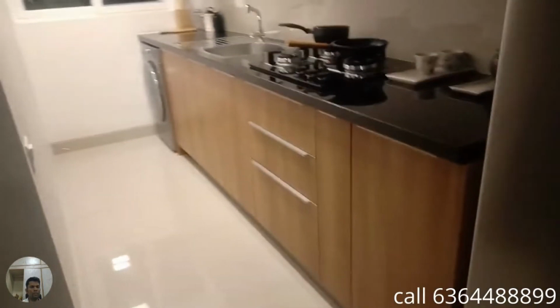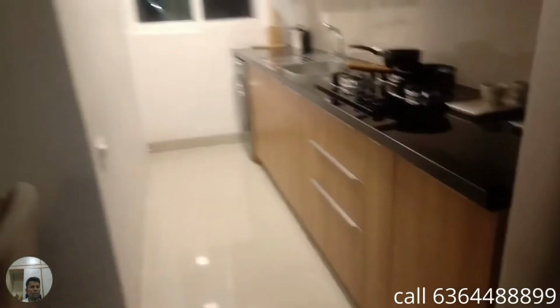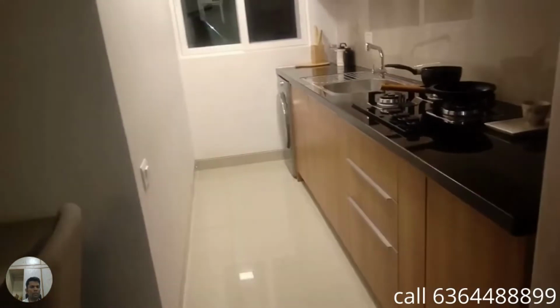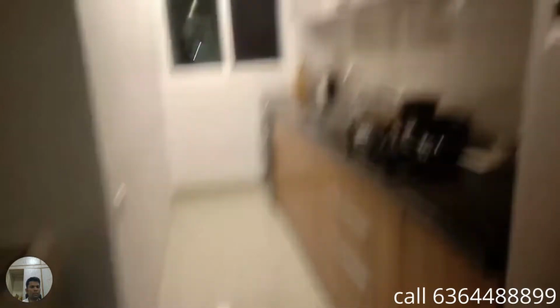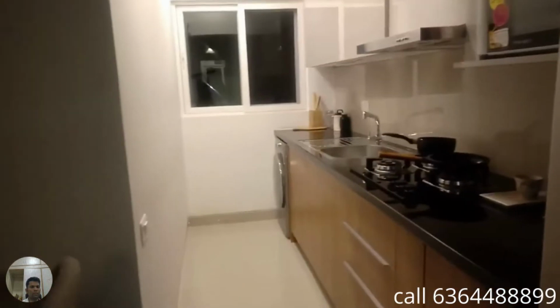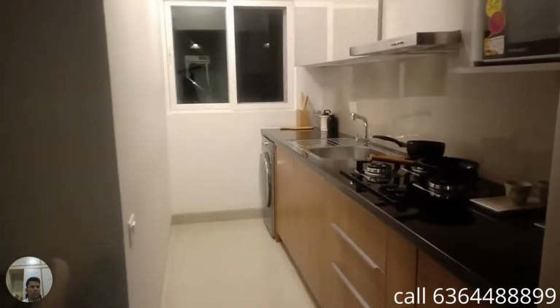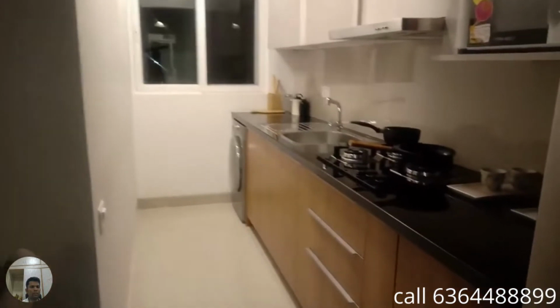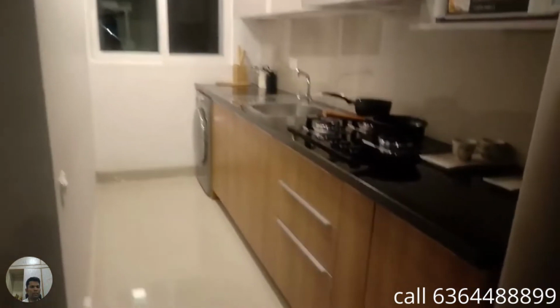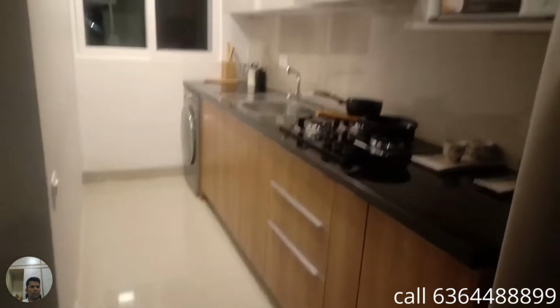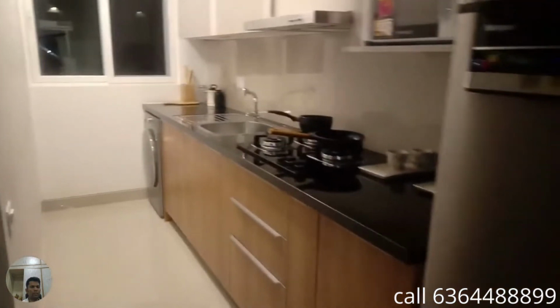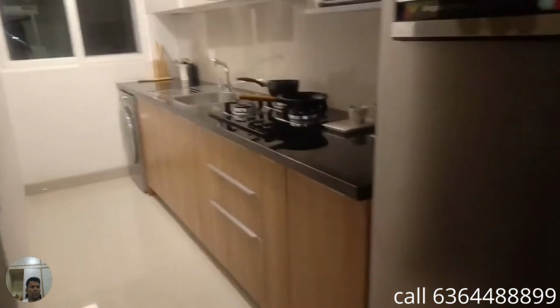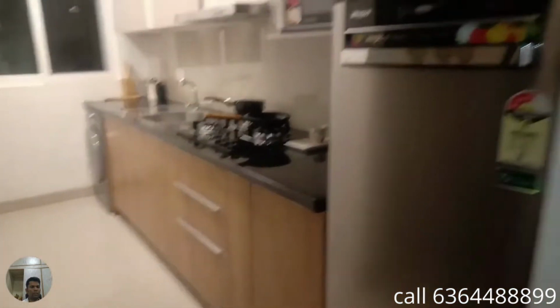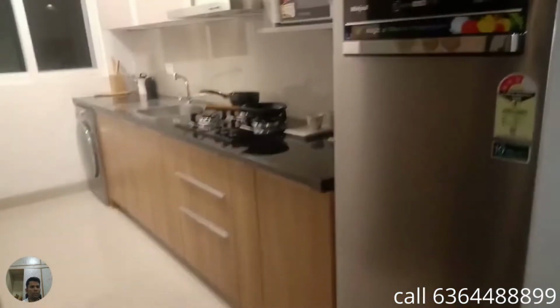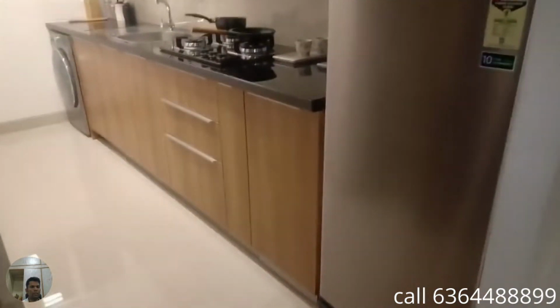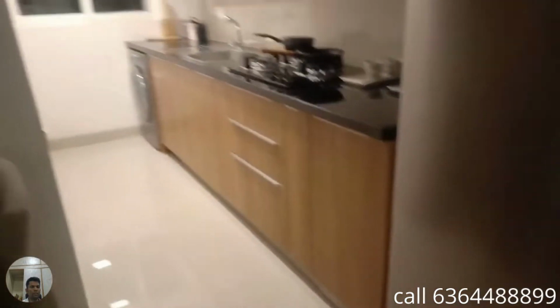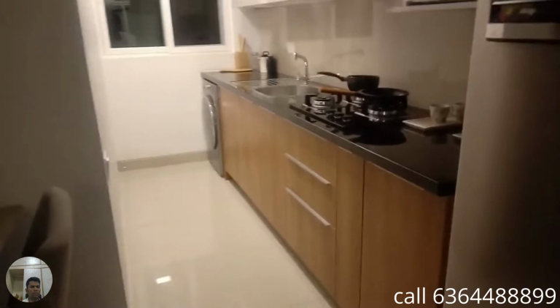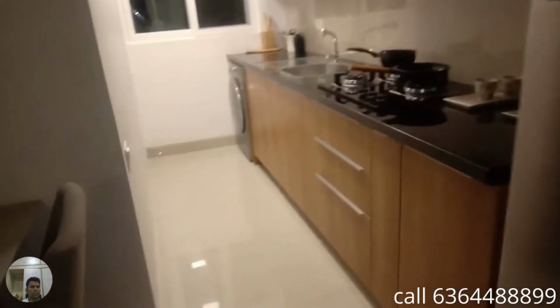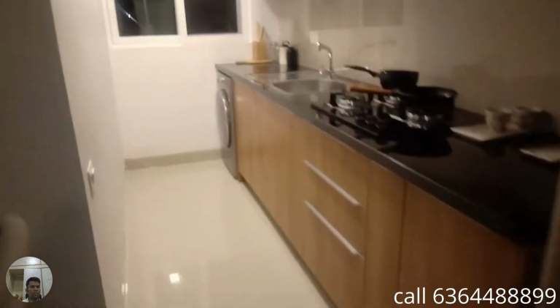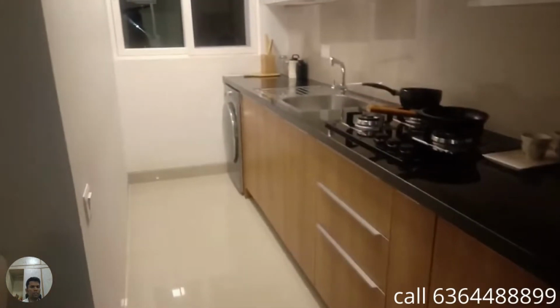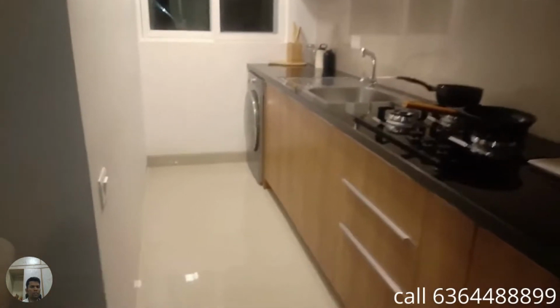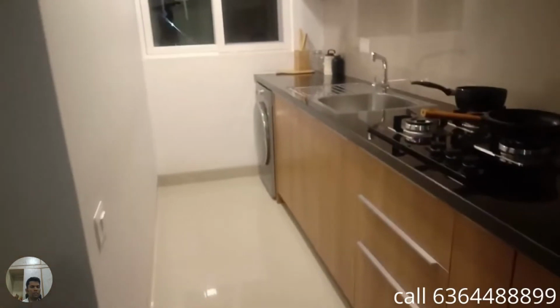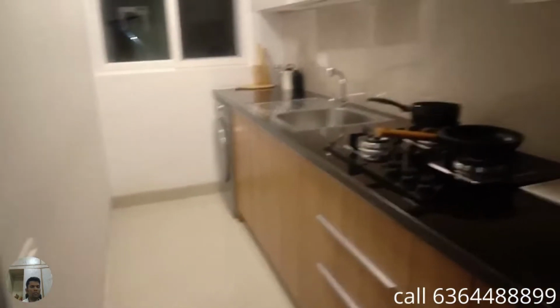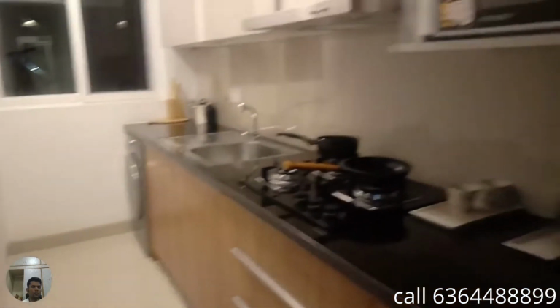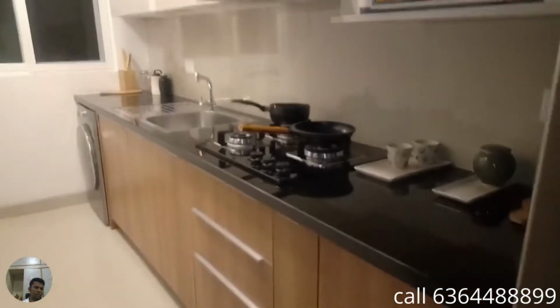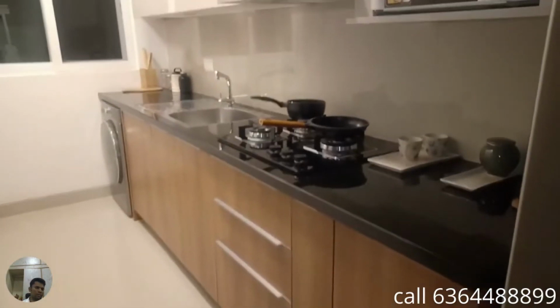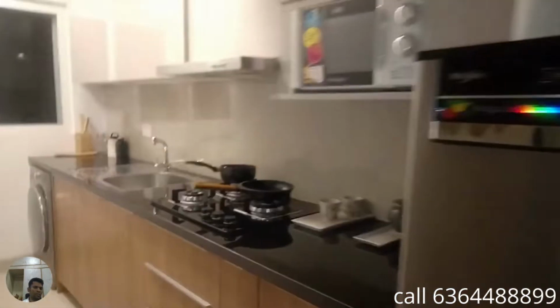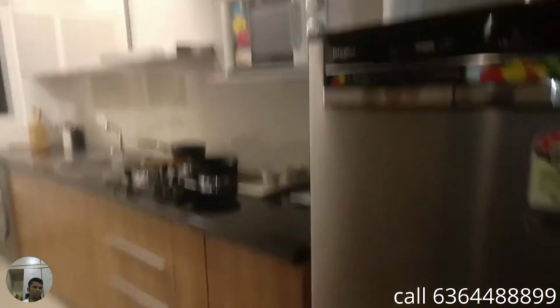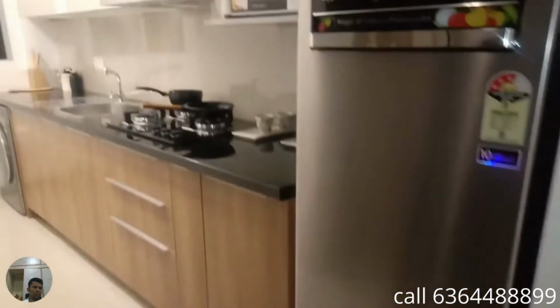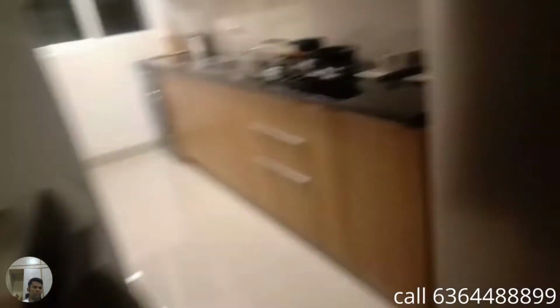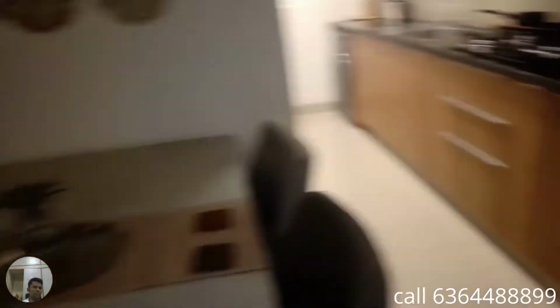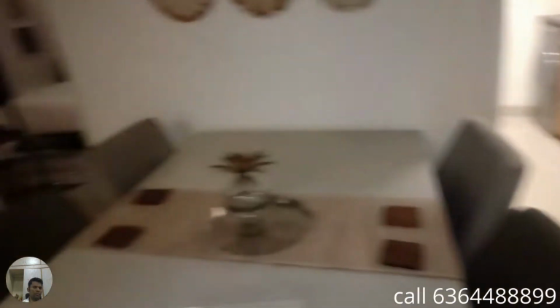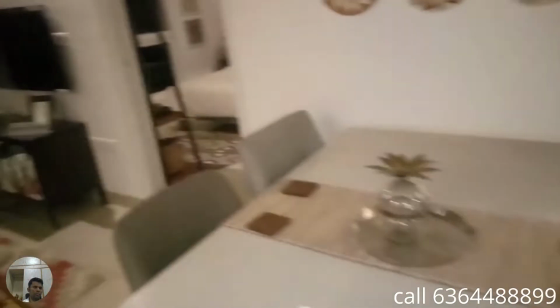Then a parallel kitchen slab — you have a one-side slab which comes with an integrated utility, size of 13 by 4.11, where you have all your appliances in place.